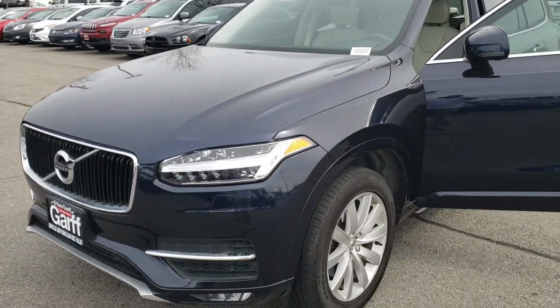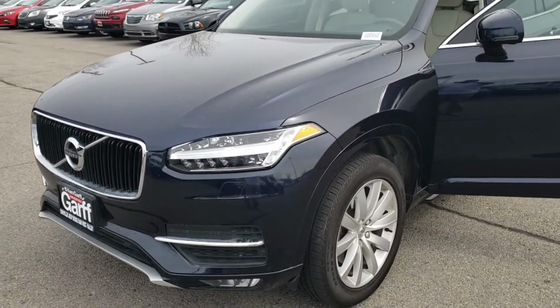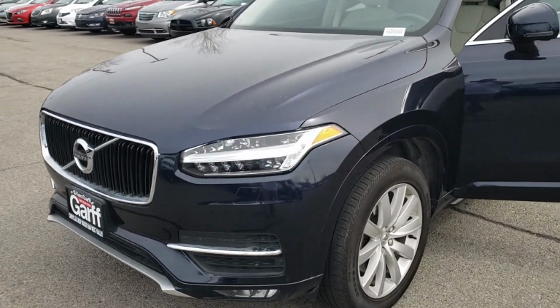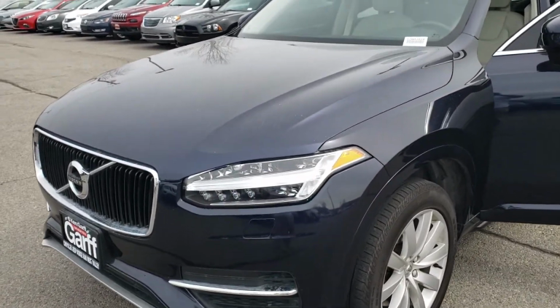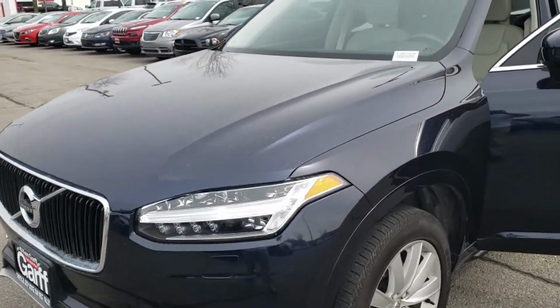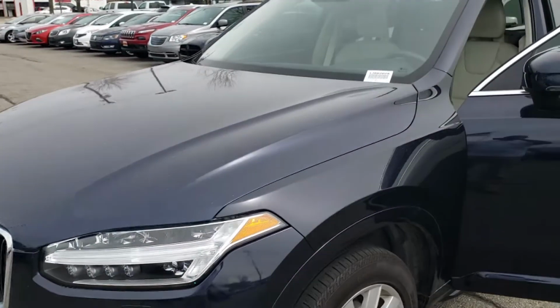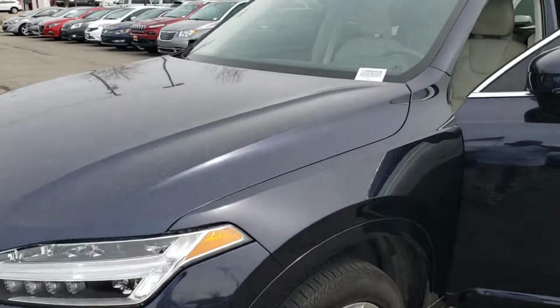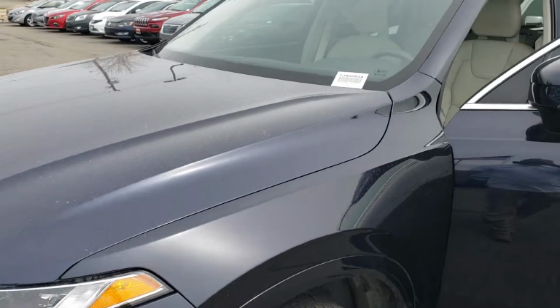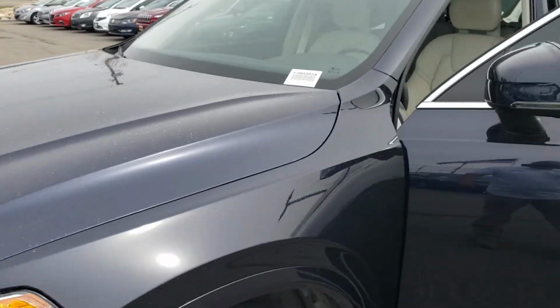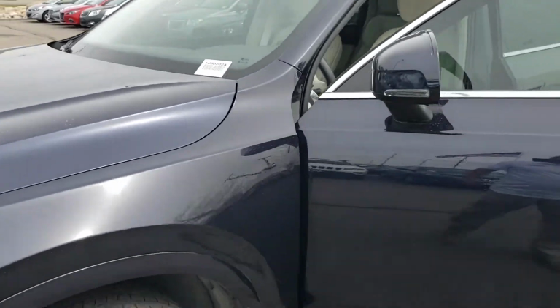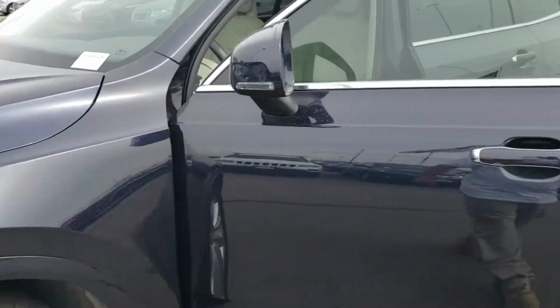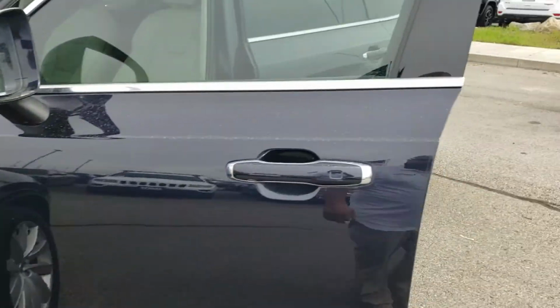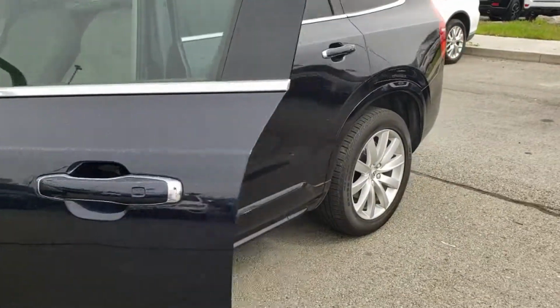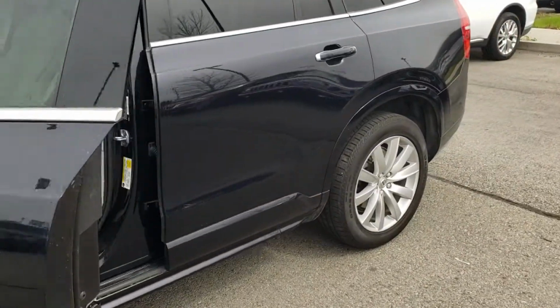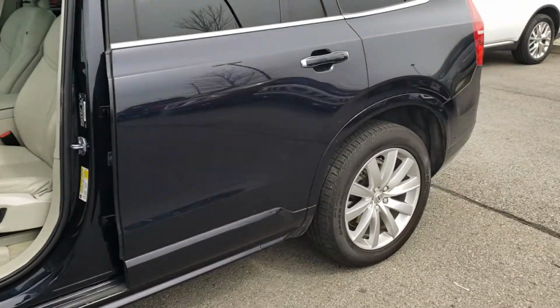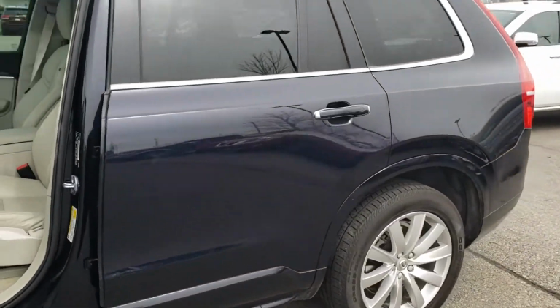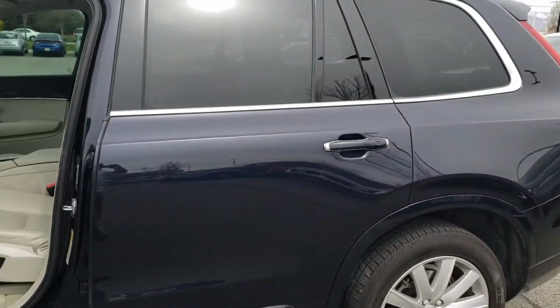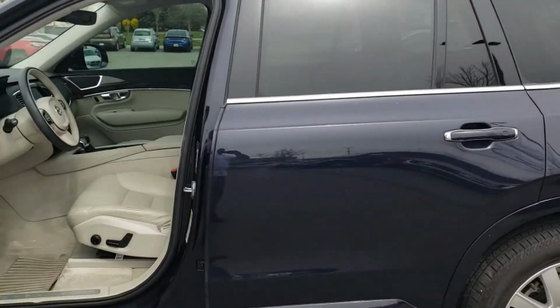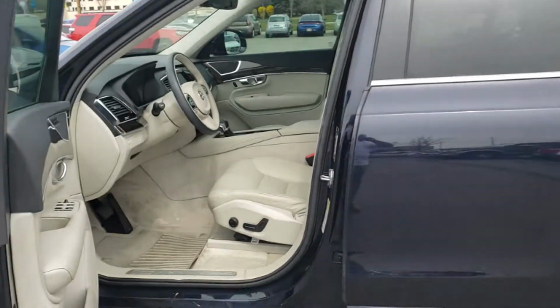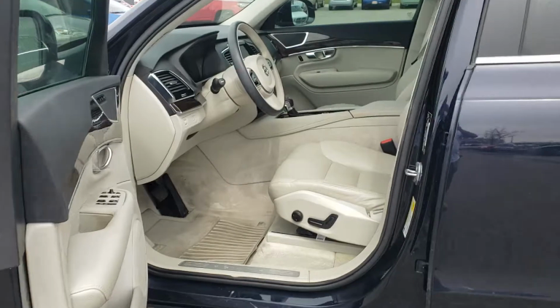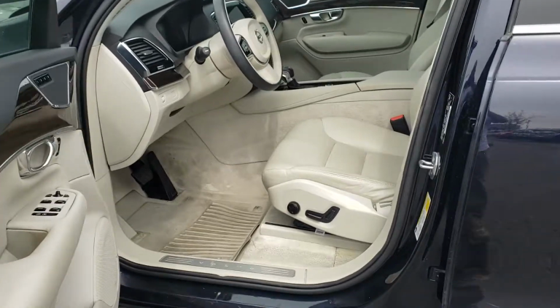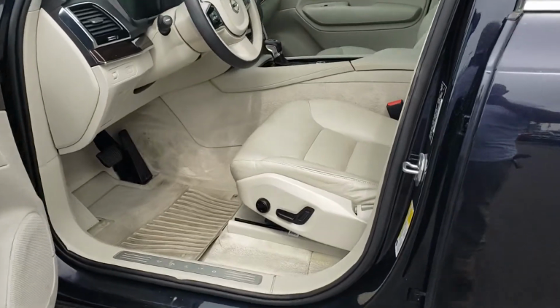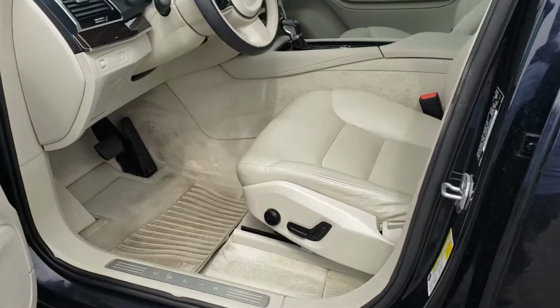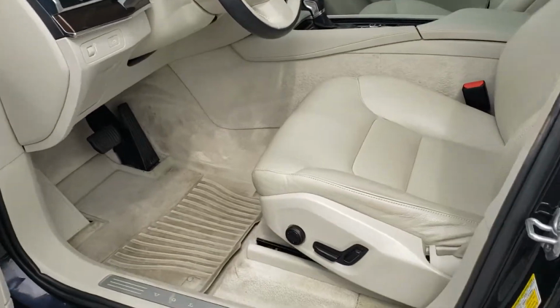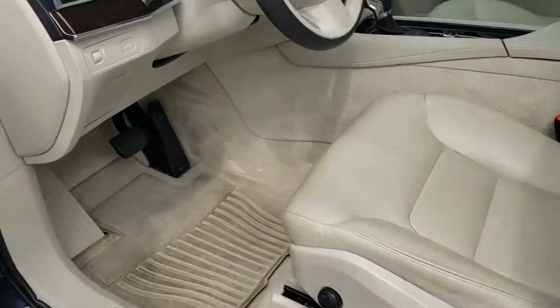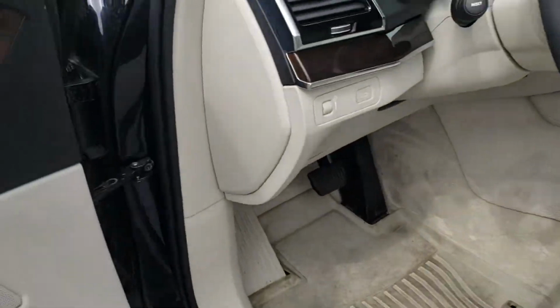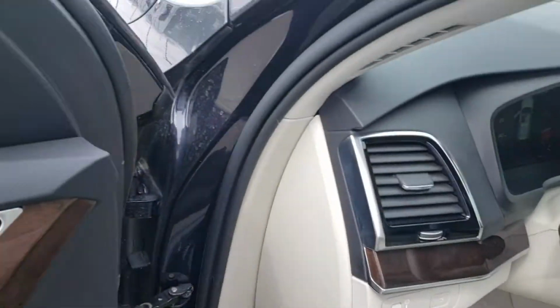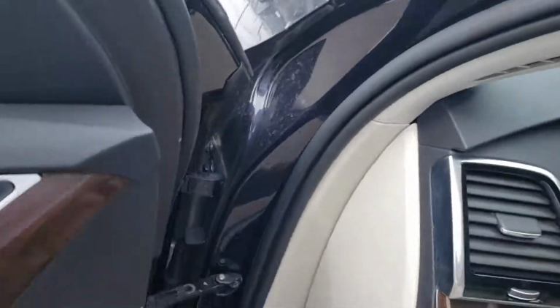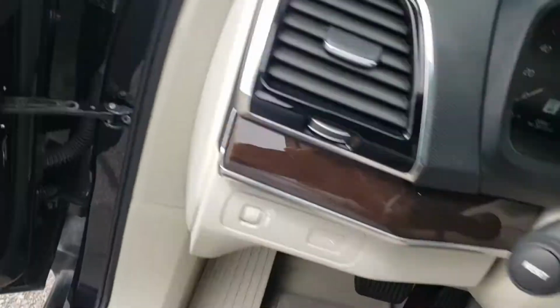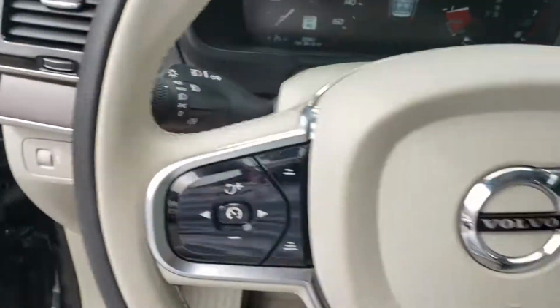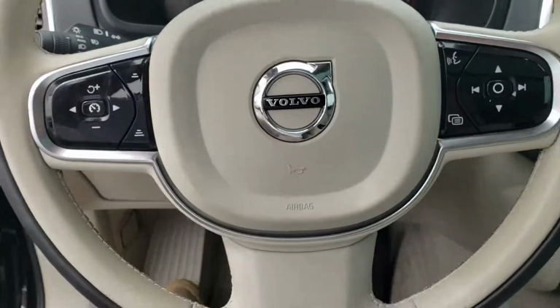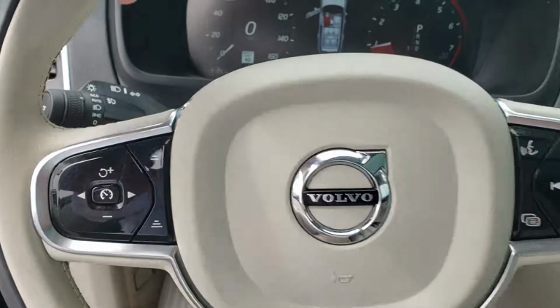Just wanted to show you a quick video of this 2016 Volvo that you were looking at or interested in. It is the darker blue in color with the interior with the lighter tan,